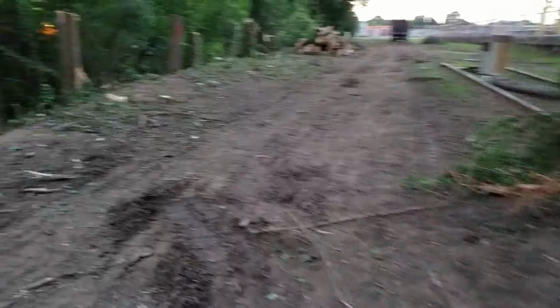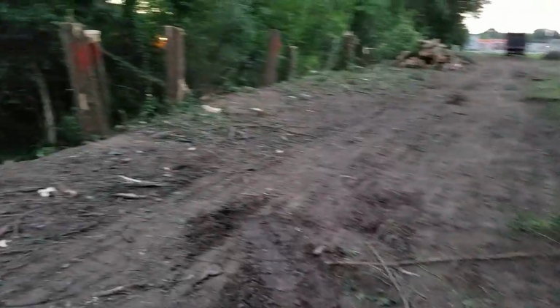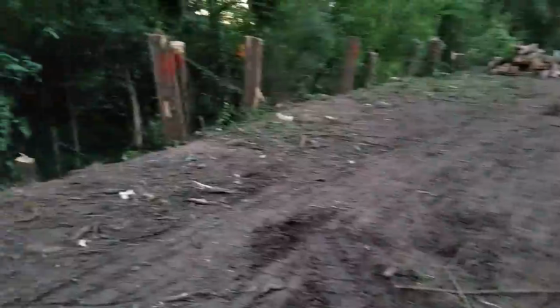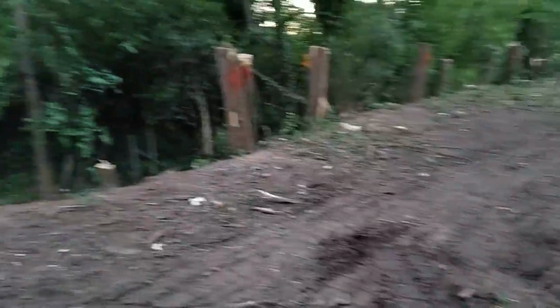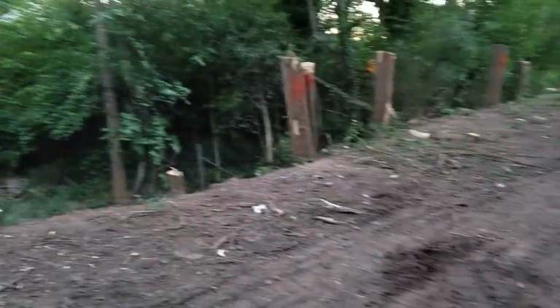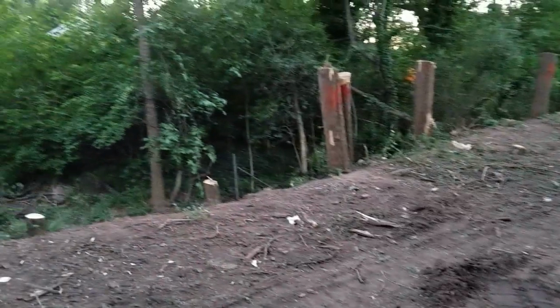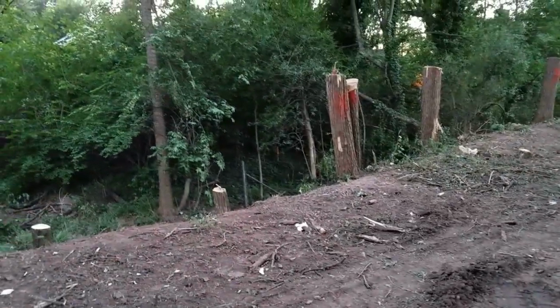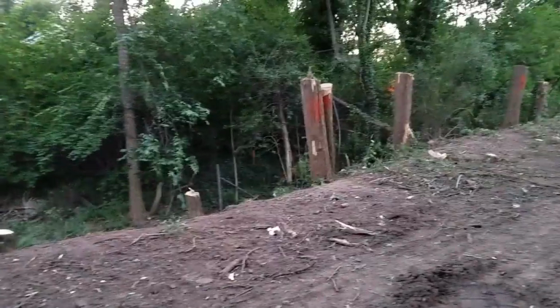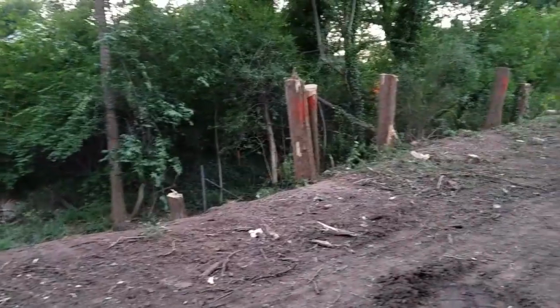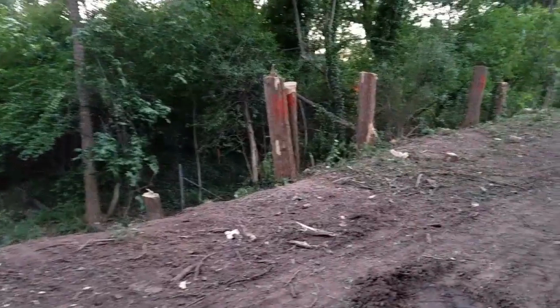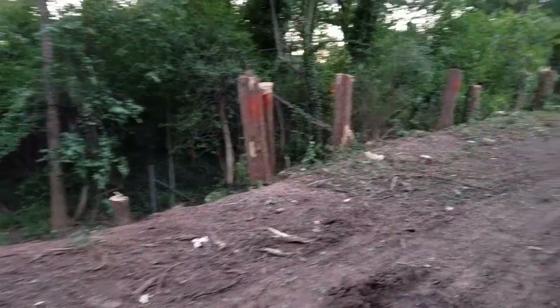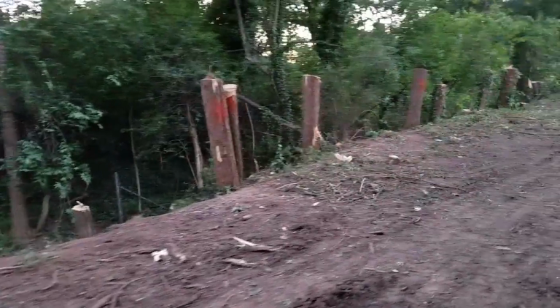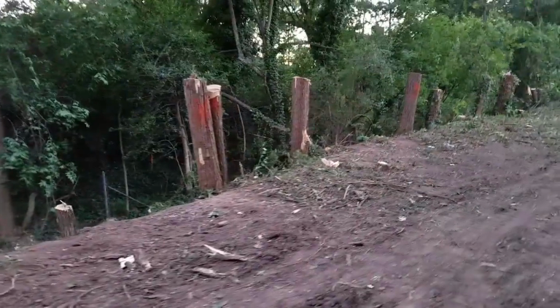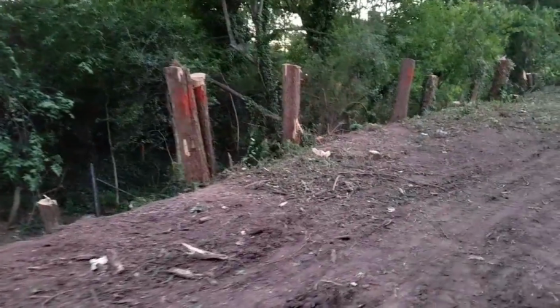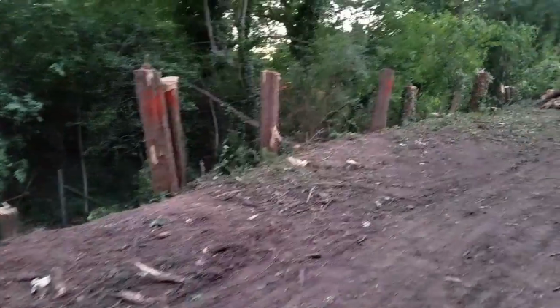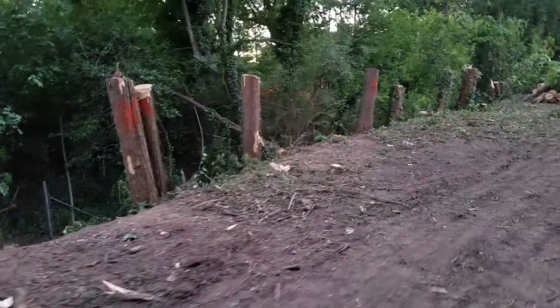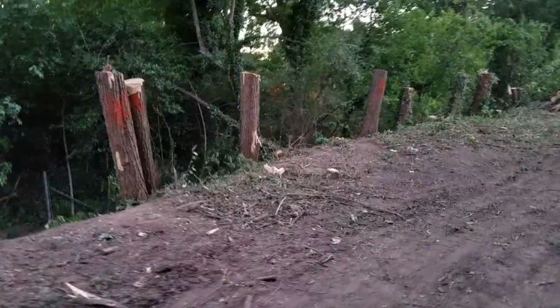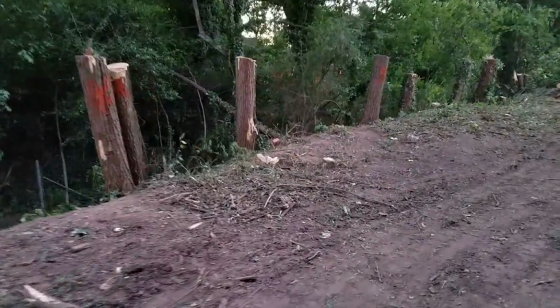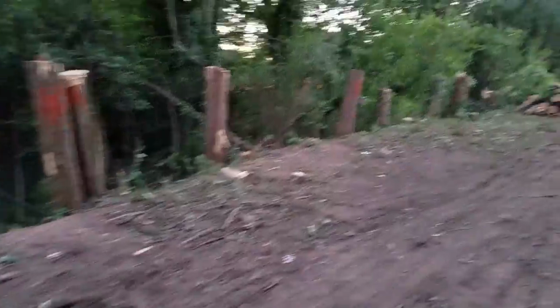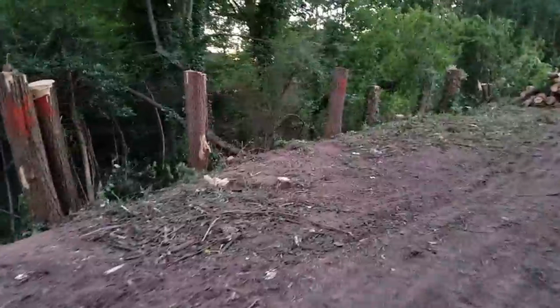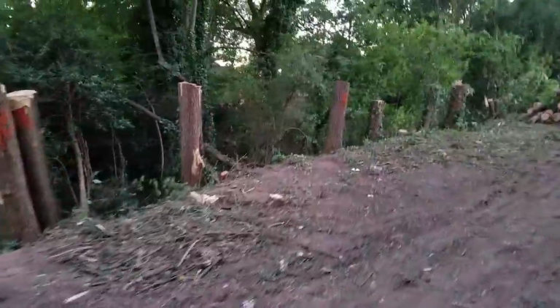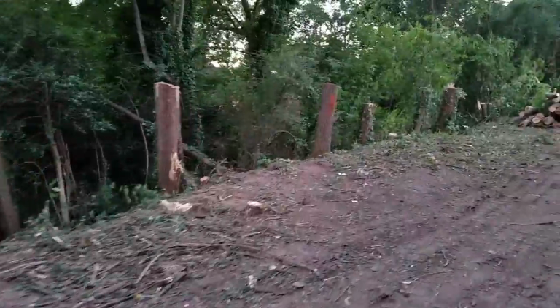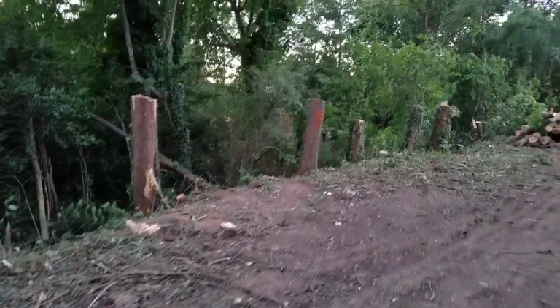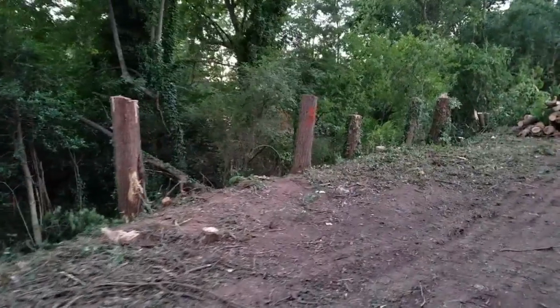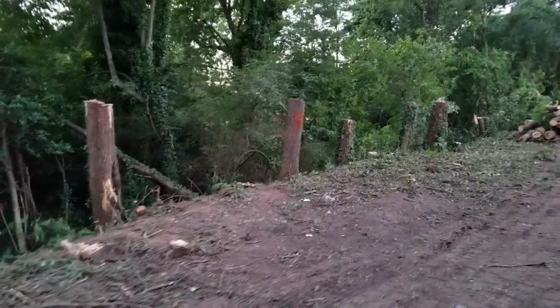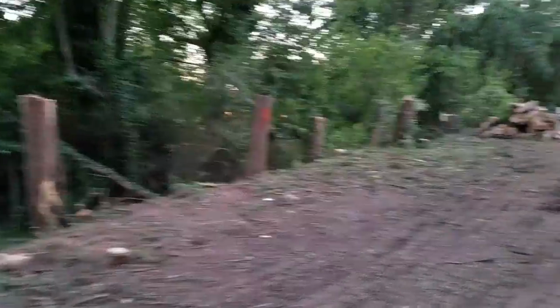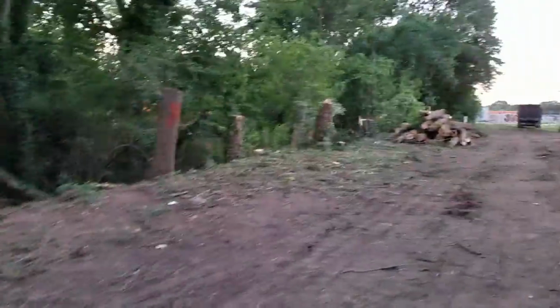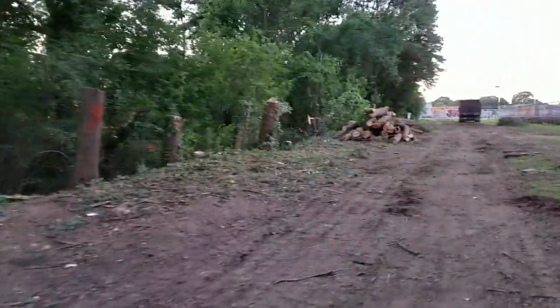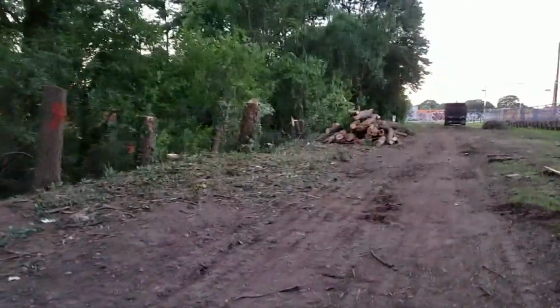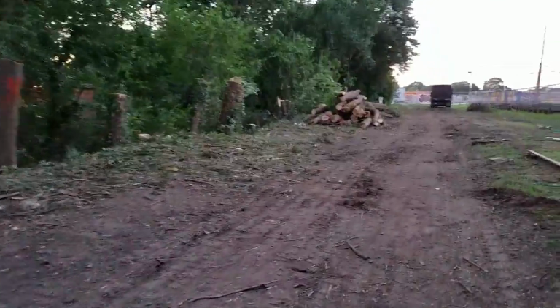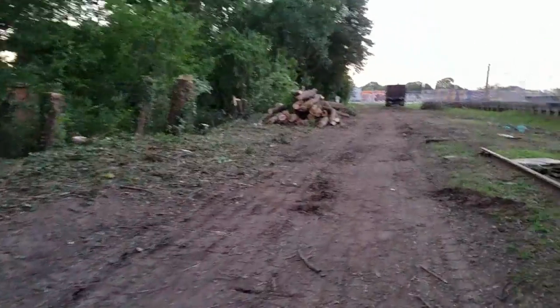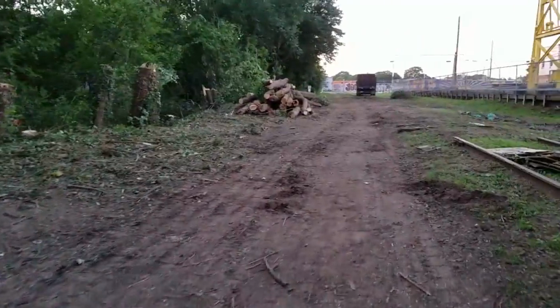I can only imagine what they're going to find as they start digging in this area. This area is accessible, but I'm not sure it should be open. It looks like they're taking down trees in a pretty significant way.